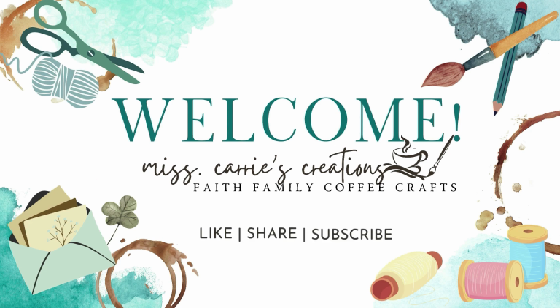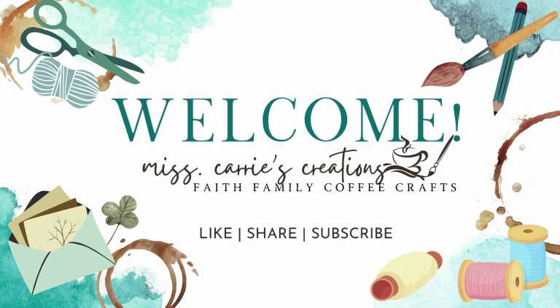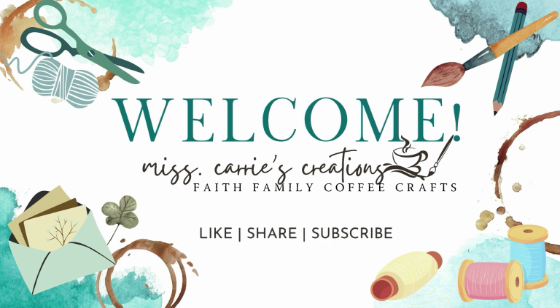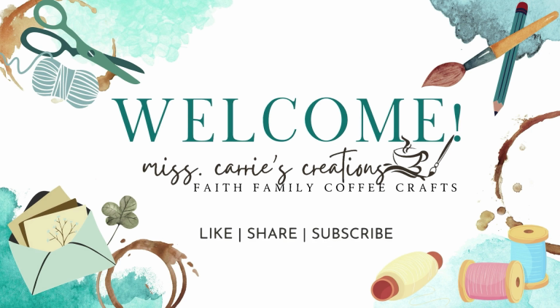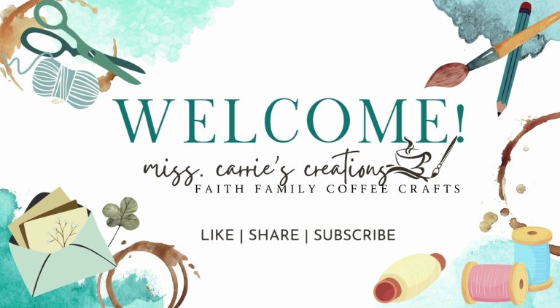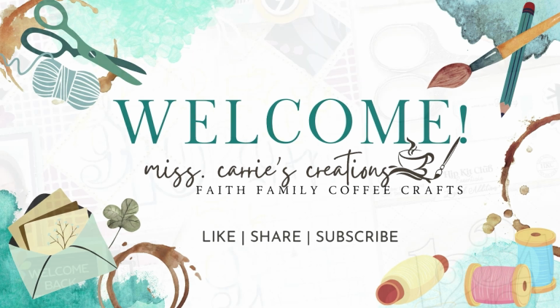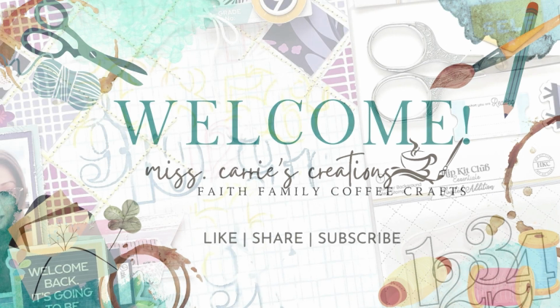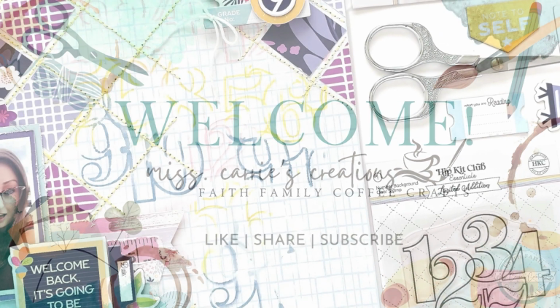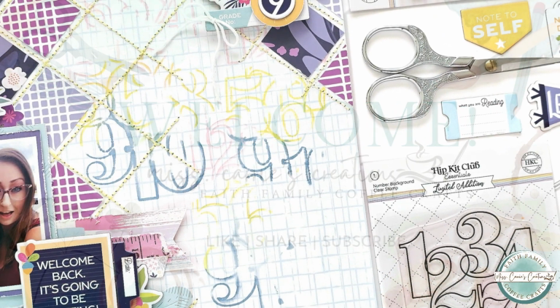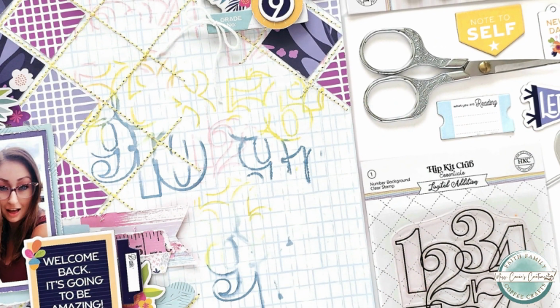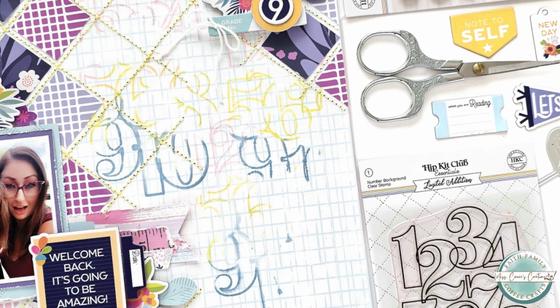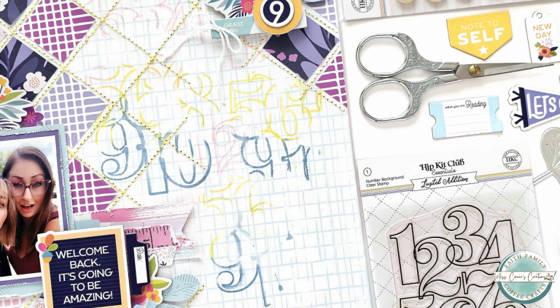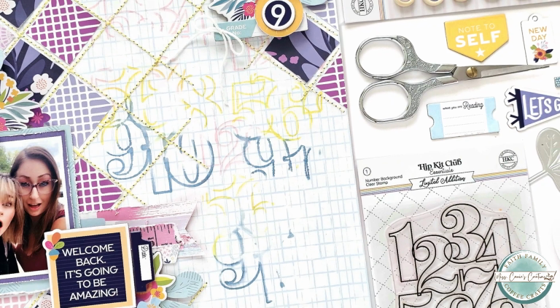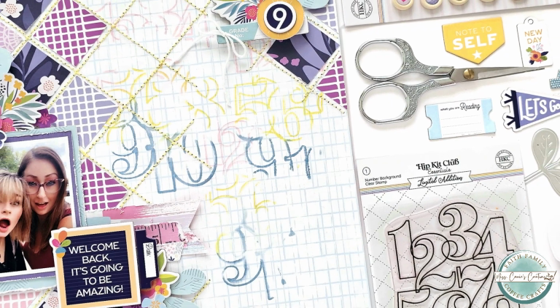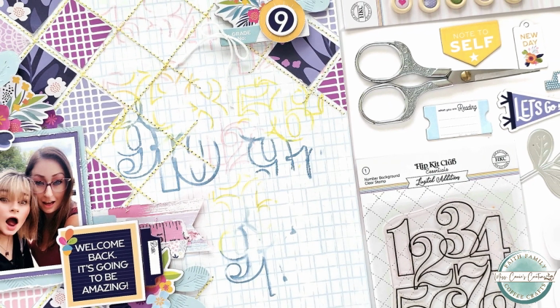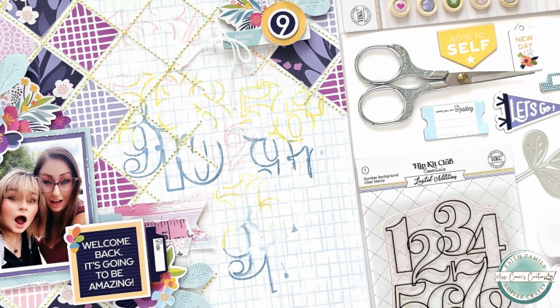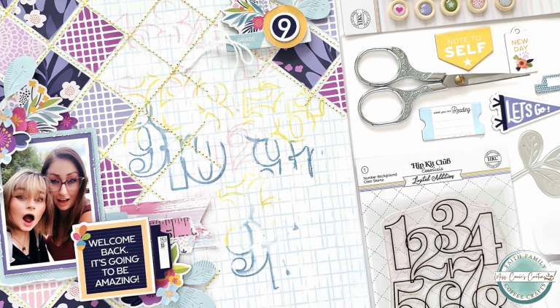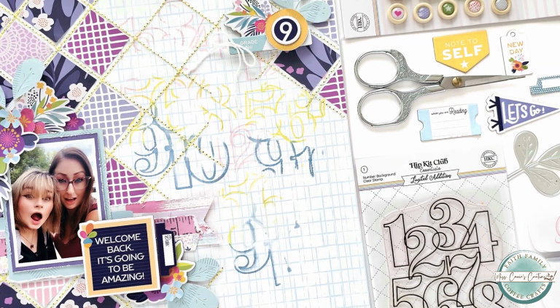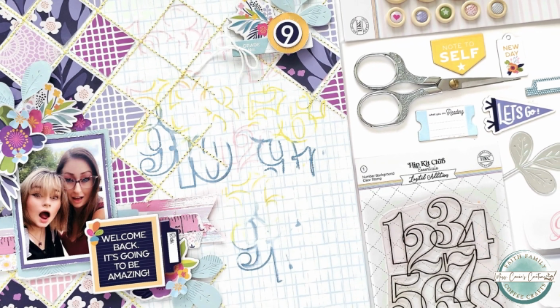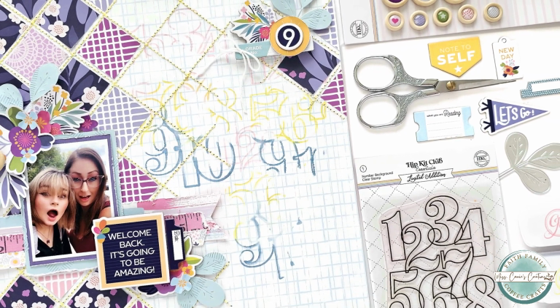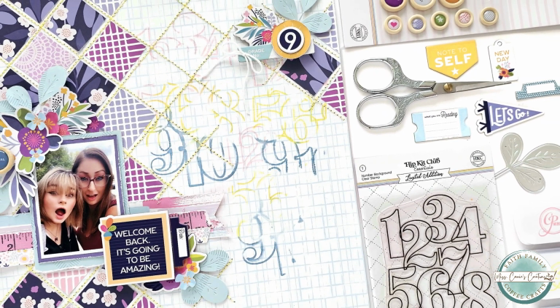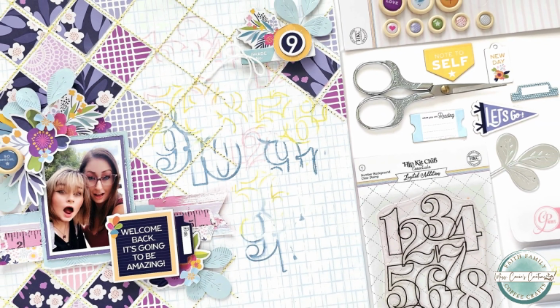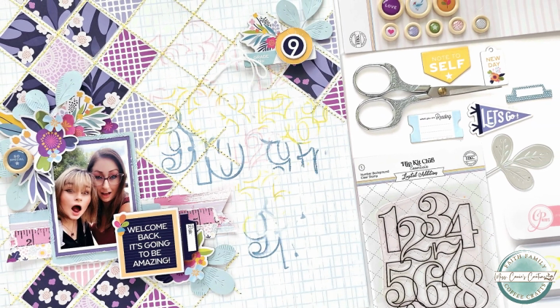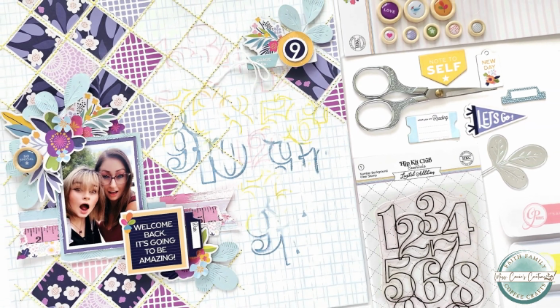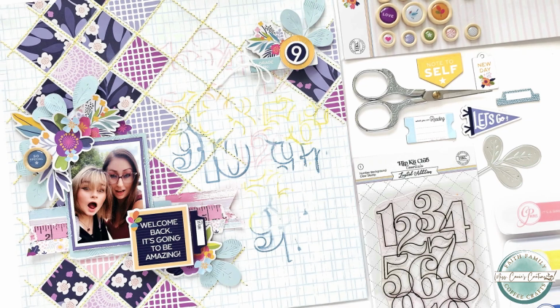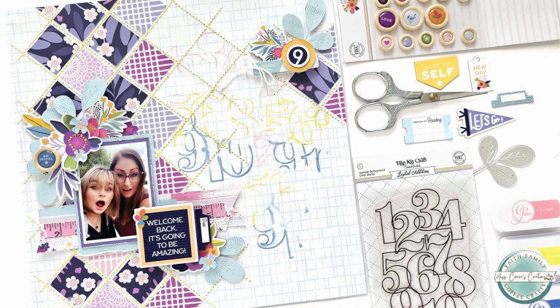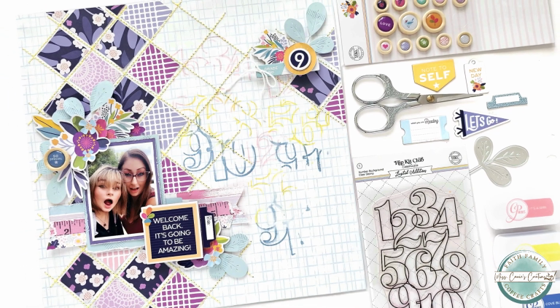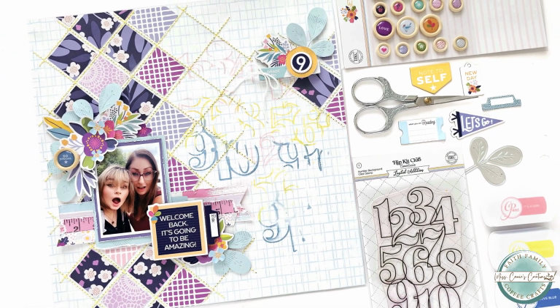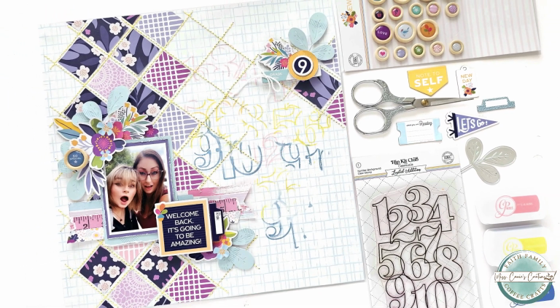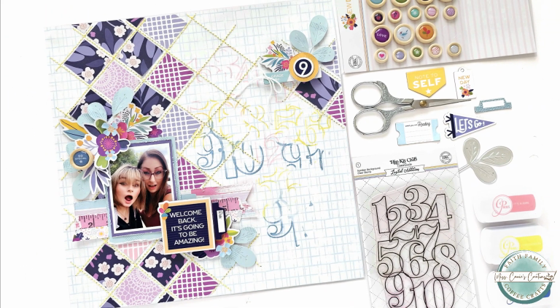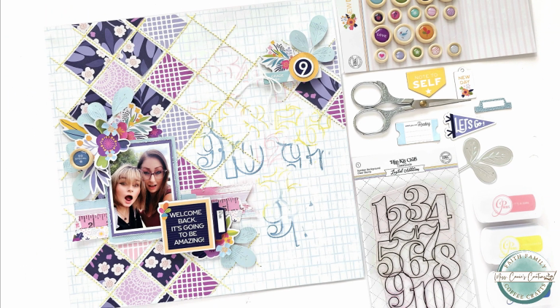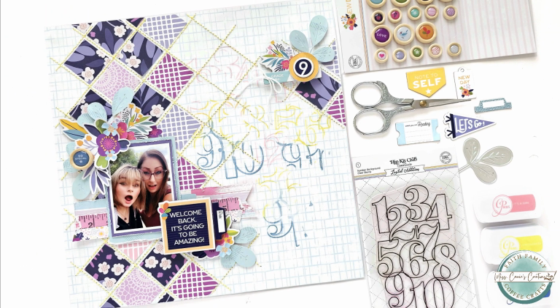Hello everyone, Ms. Carrie here from Ms. Carrie's Creations. Today I'm going to share a teen-themed first day of school page and share a unique background that you can create with shapes and stamps.